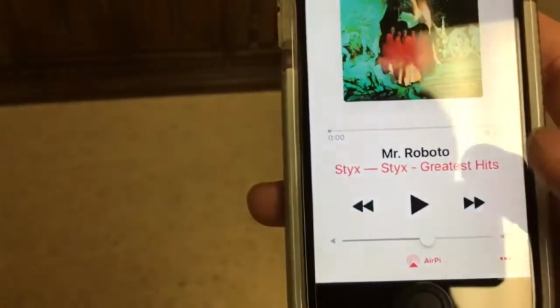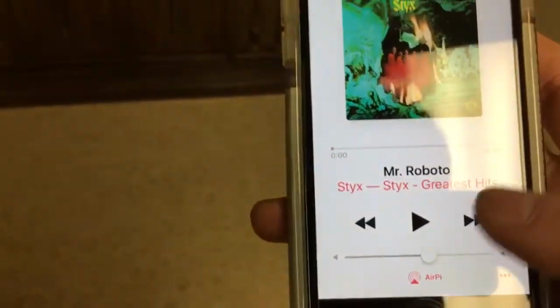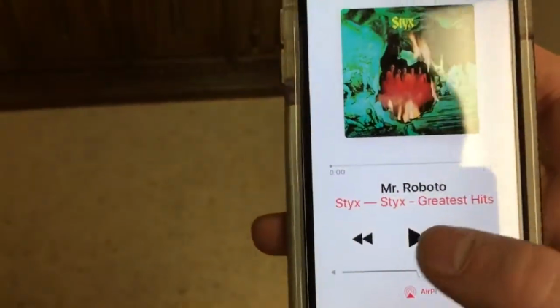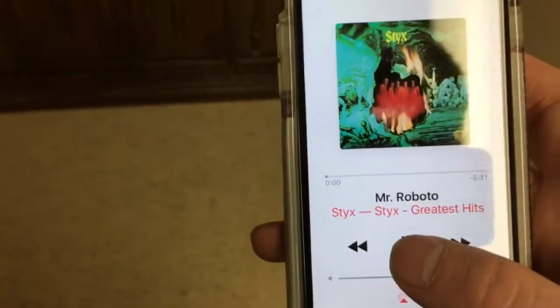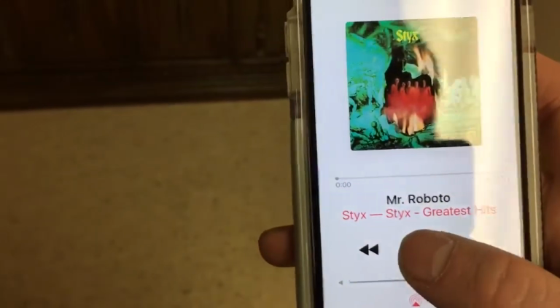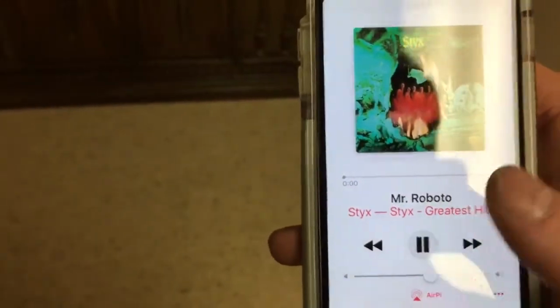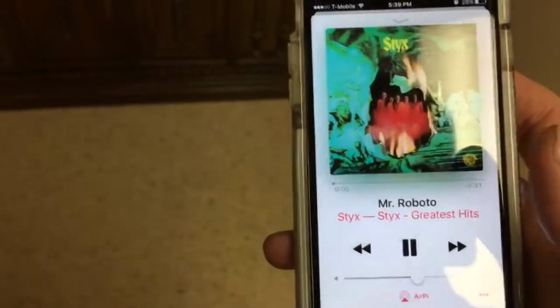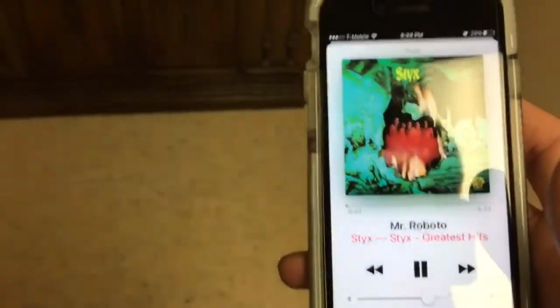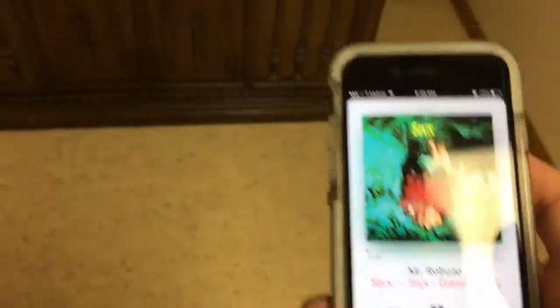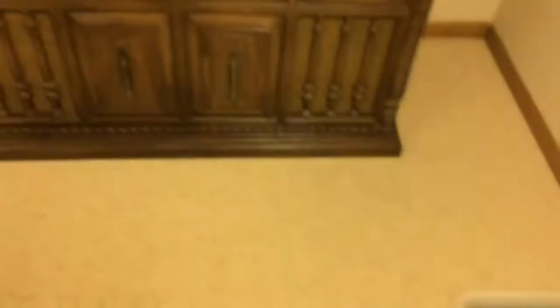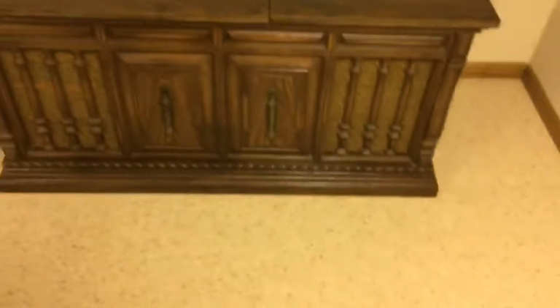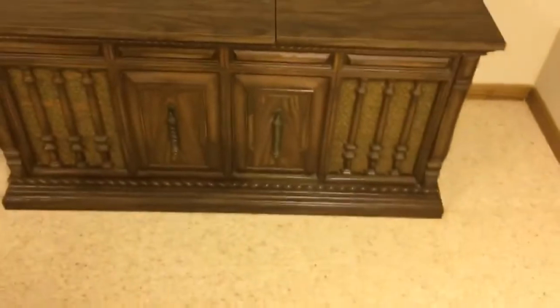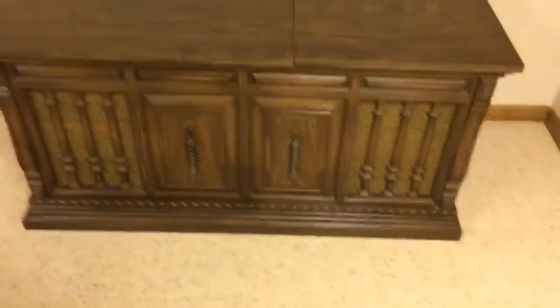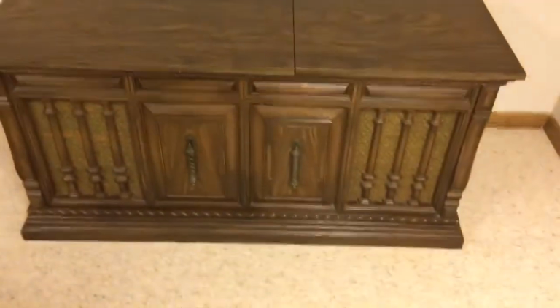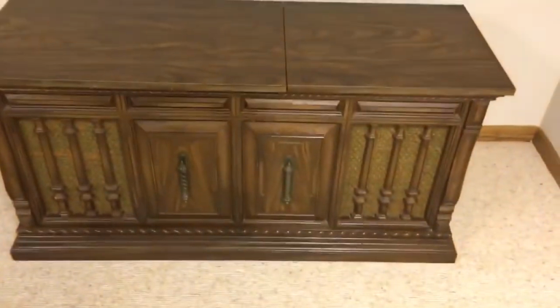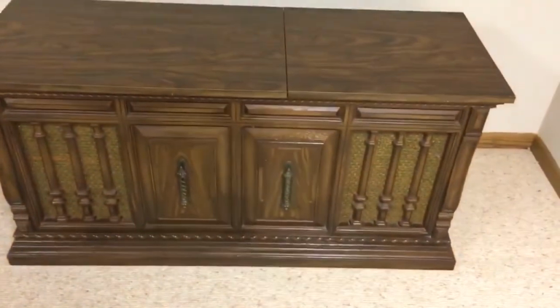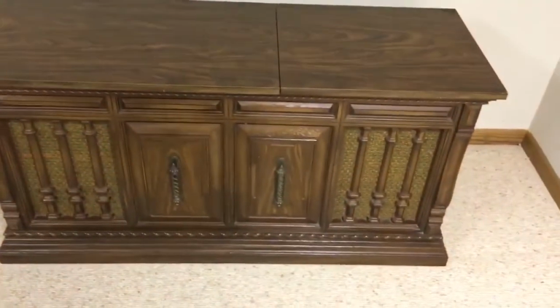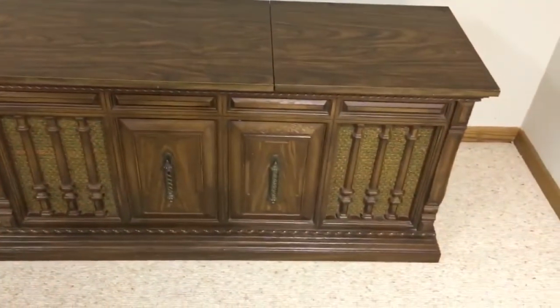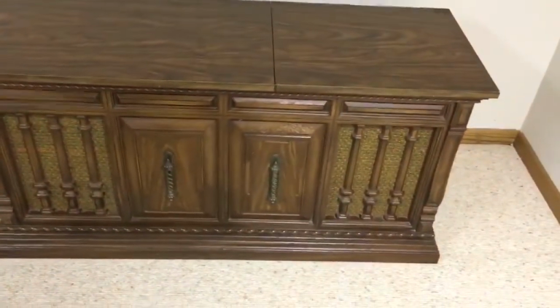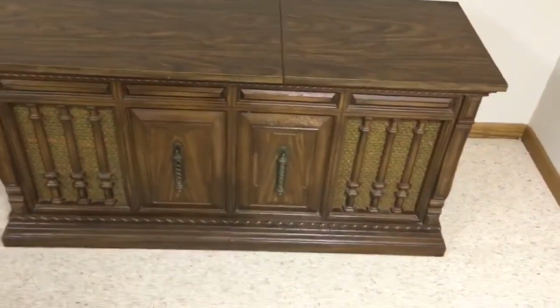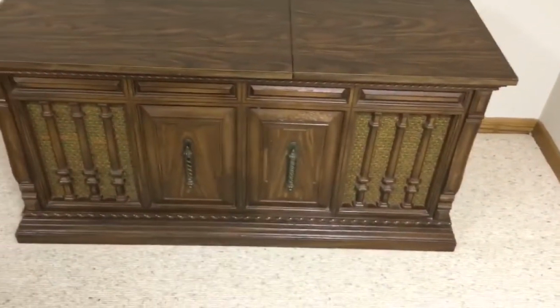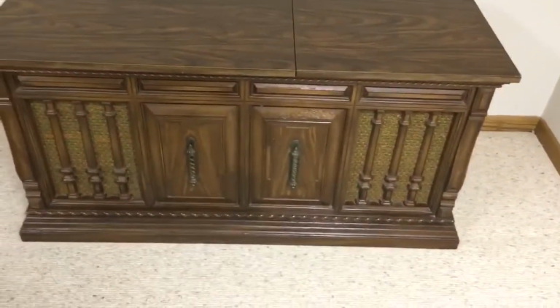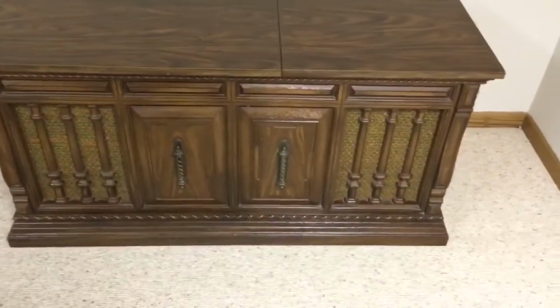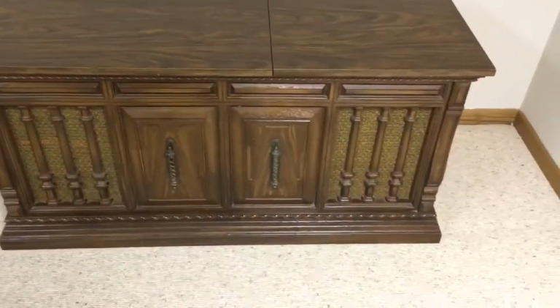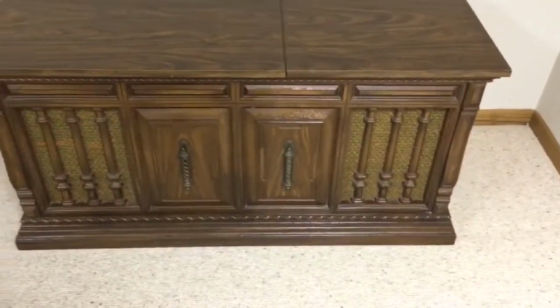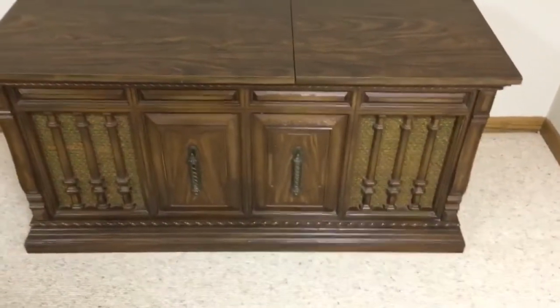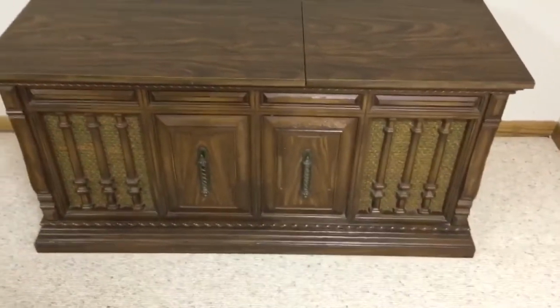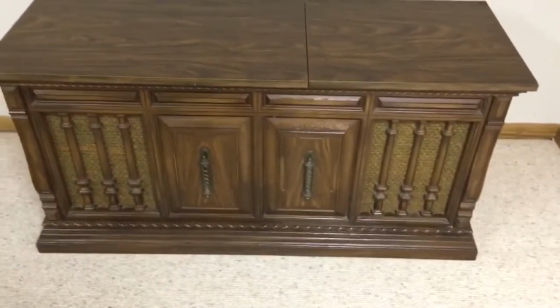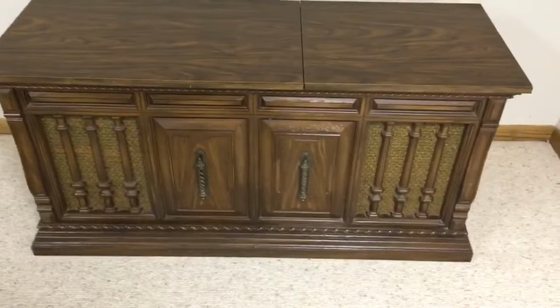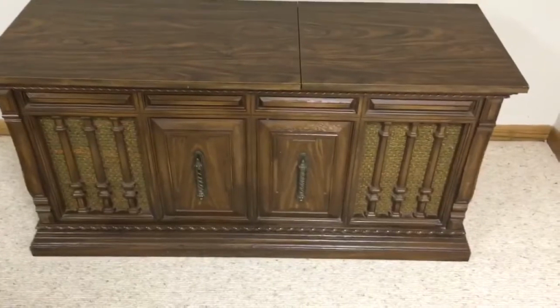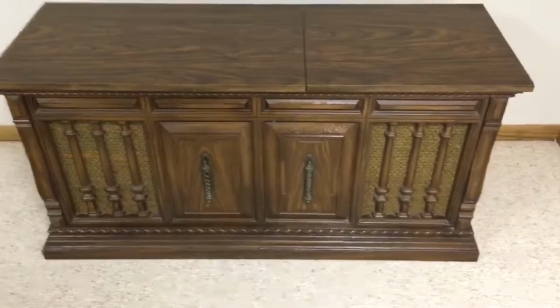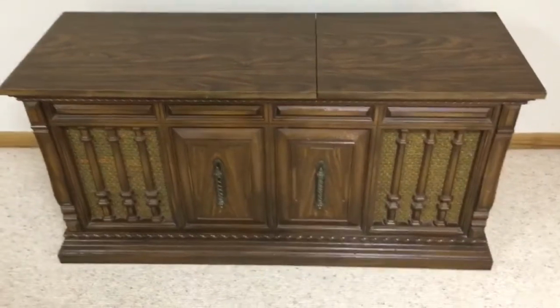Click that, and then play. And as you can hear, it has a beautiful sound.